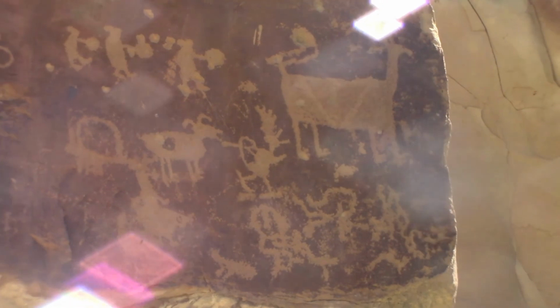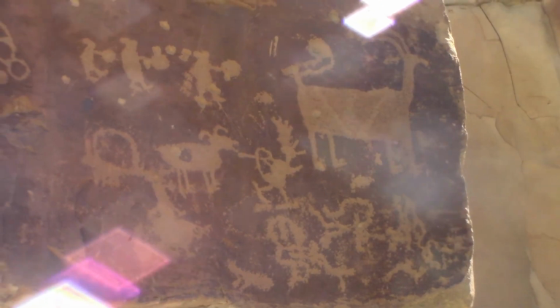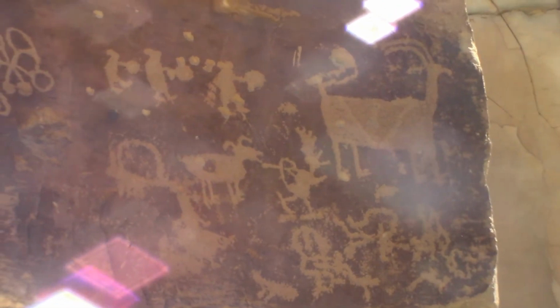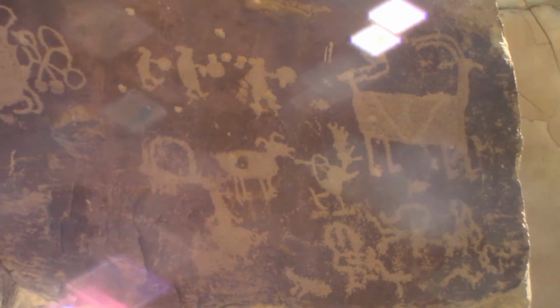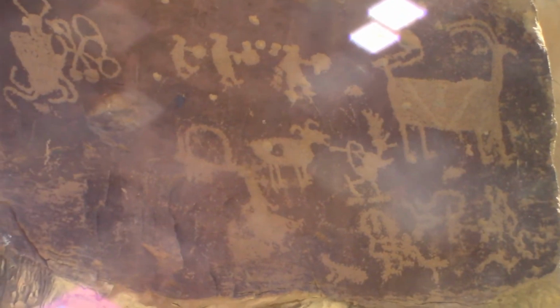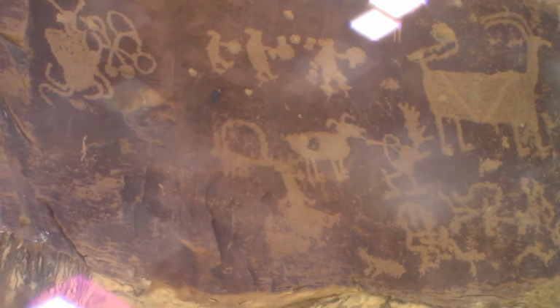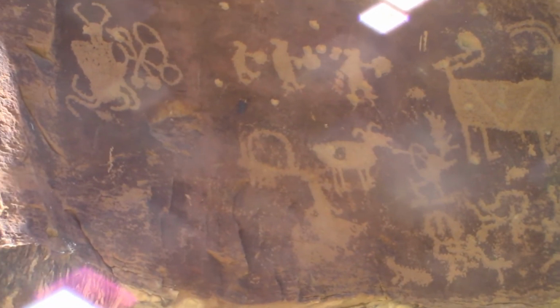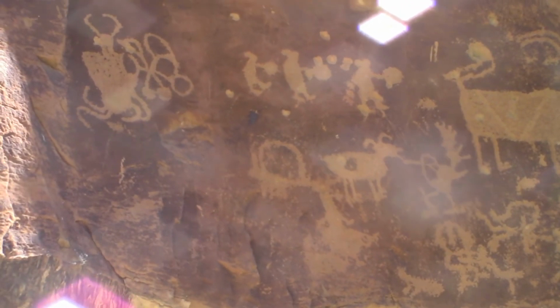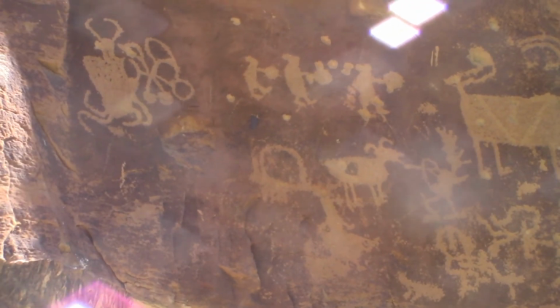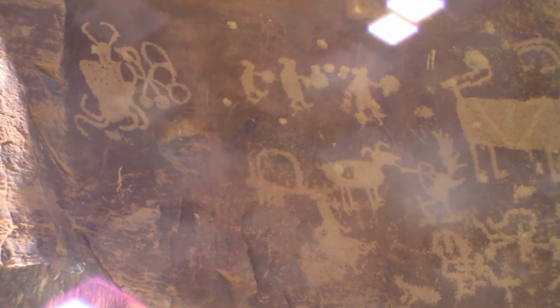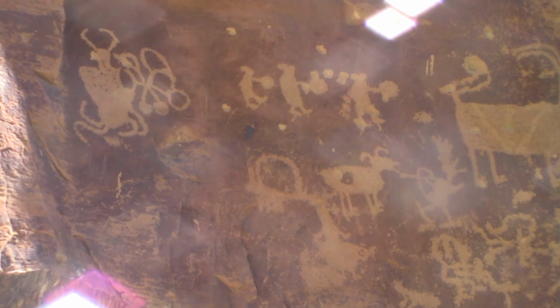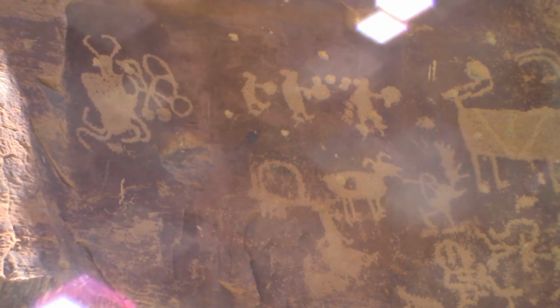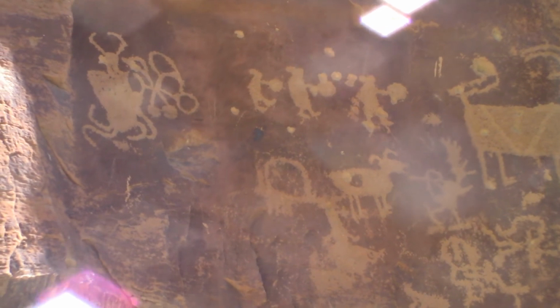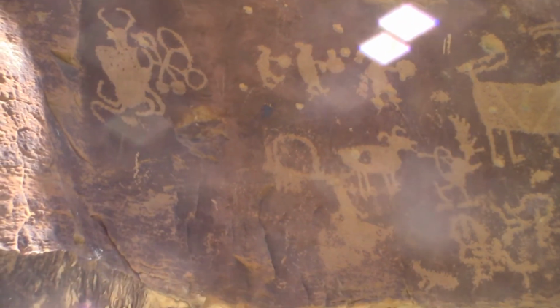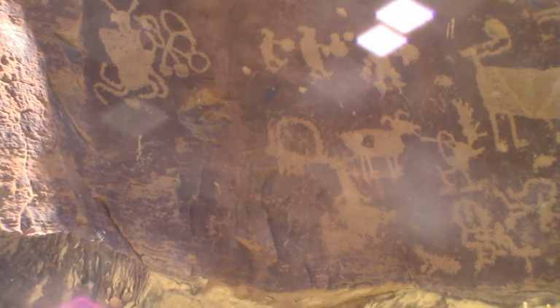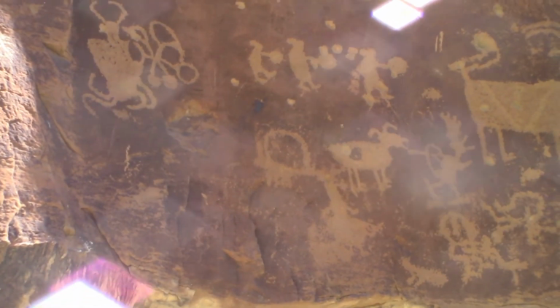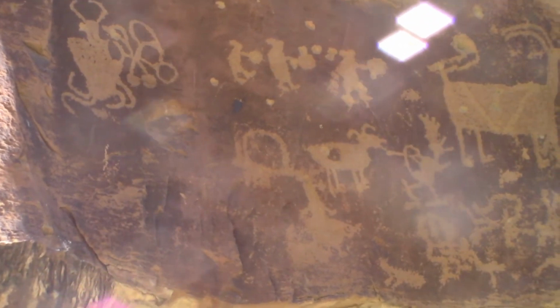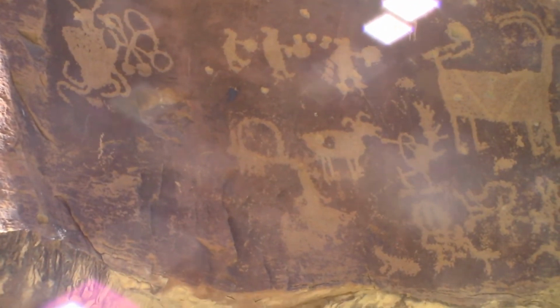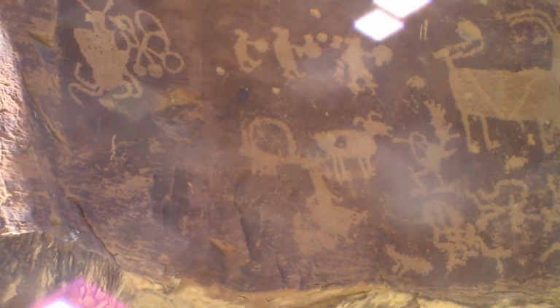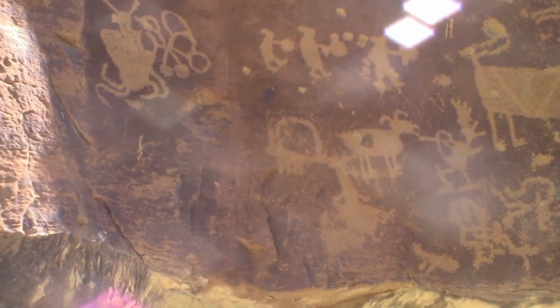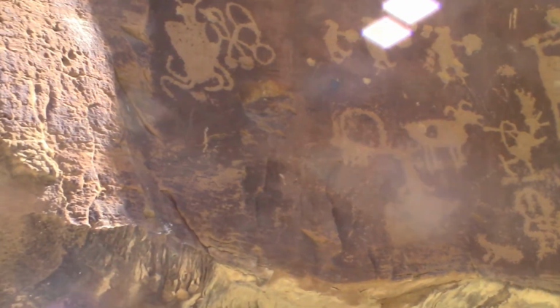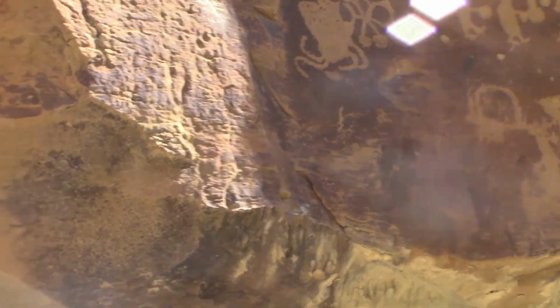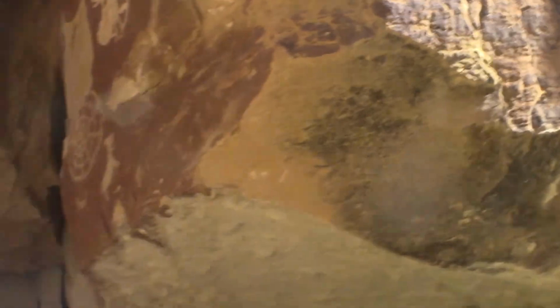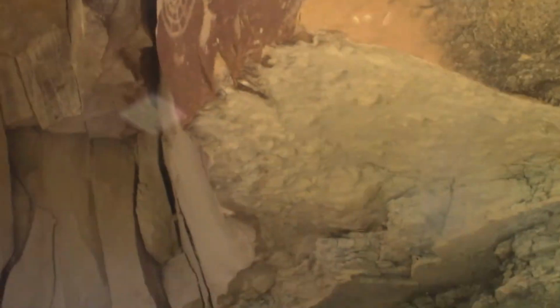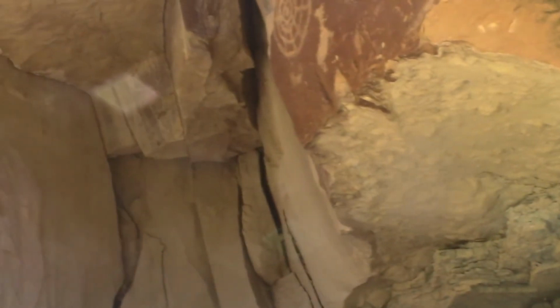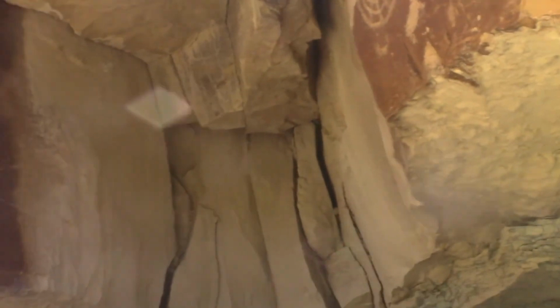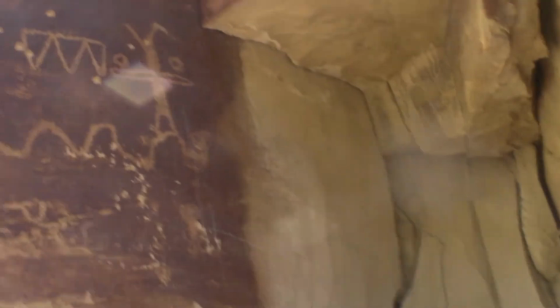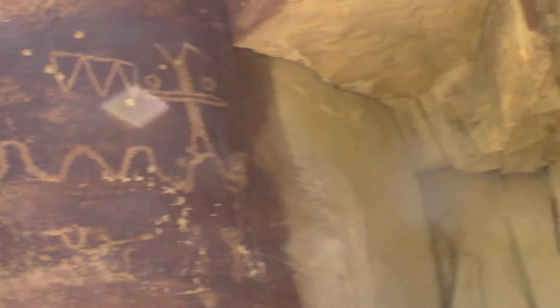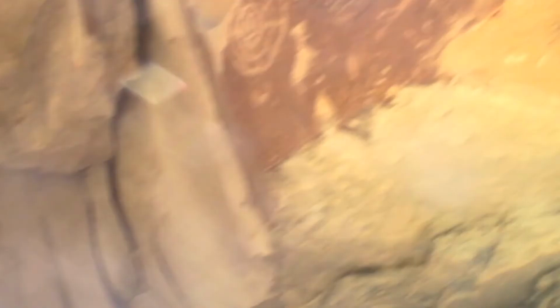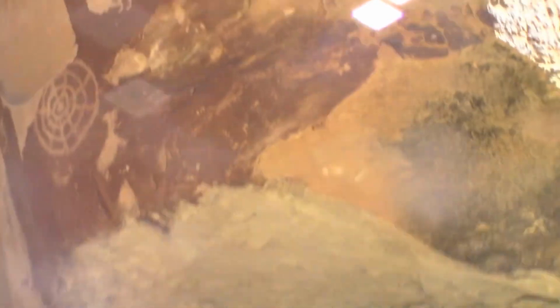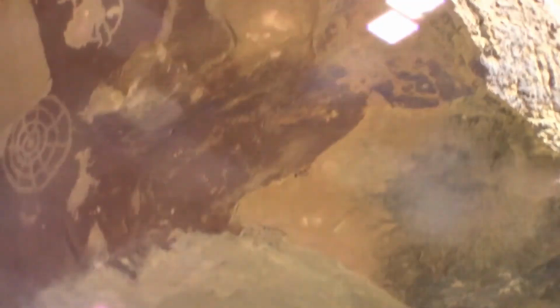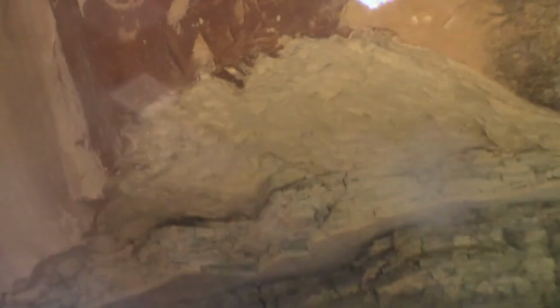It says 'view from the road,' but if you view from the road you can't see the ones on the other side. Here you can see these ones. These are the ones you see from the road, but if you only view from the road you can't see these on this side.